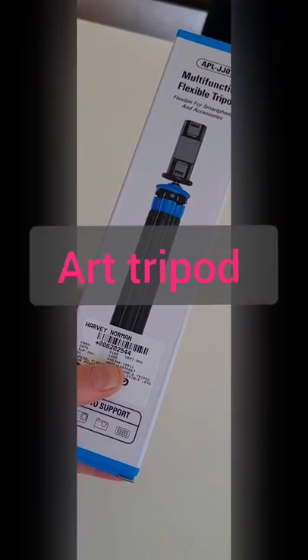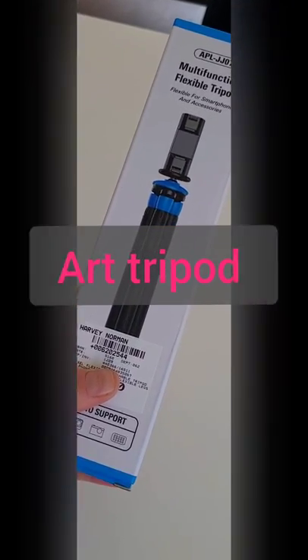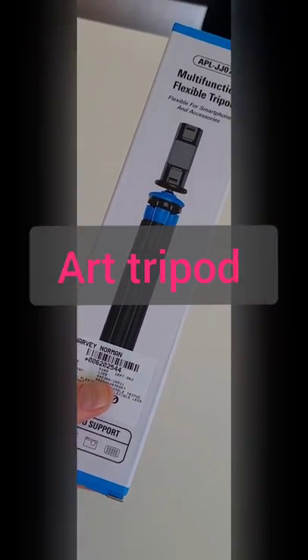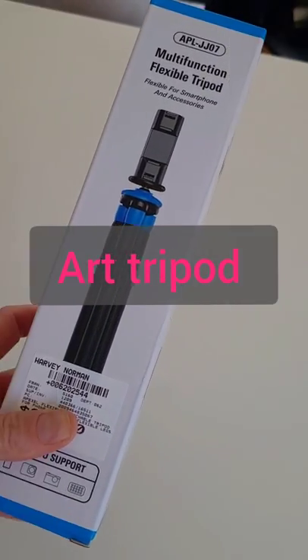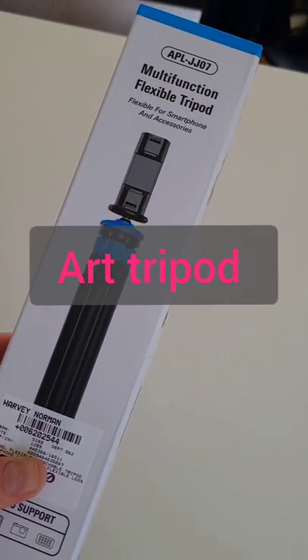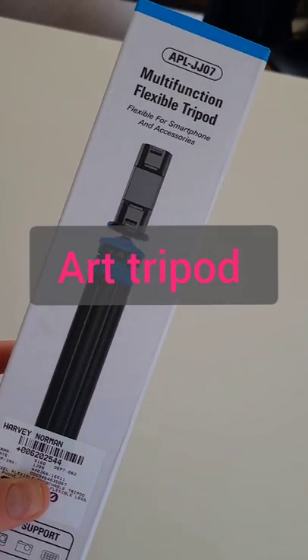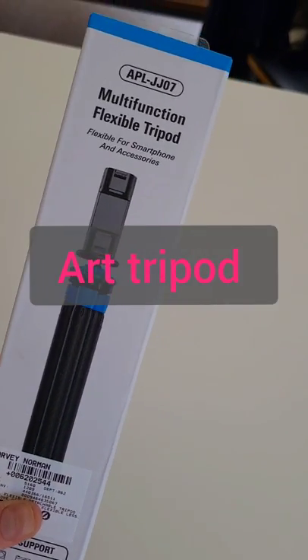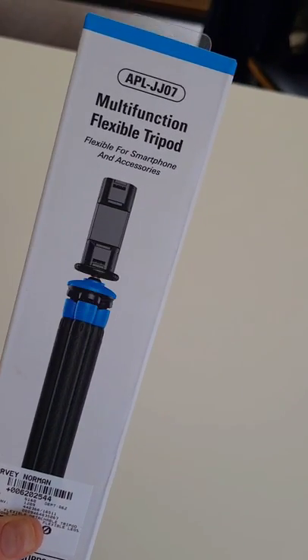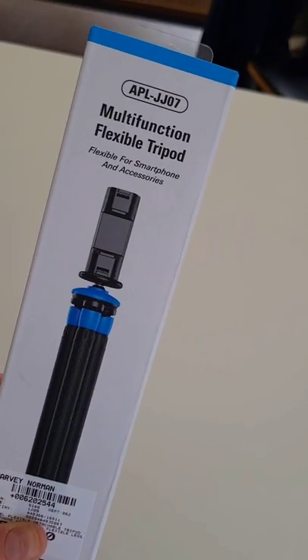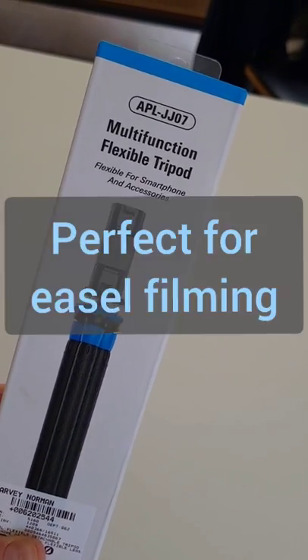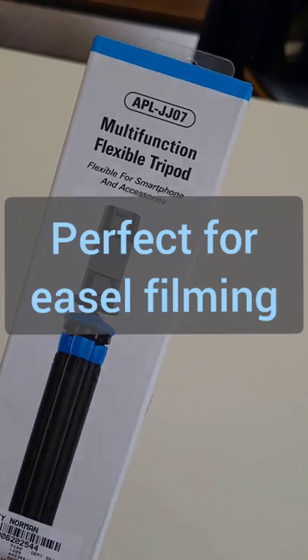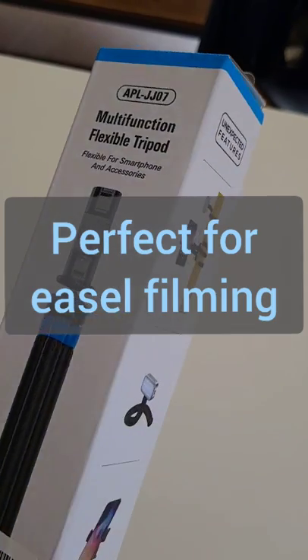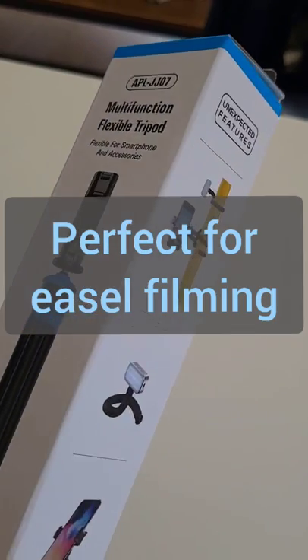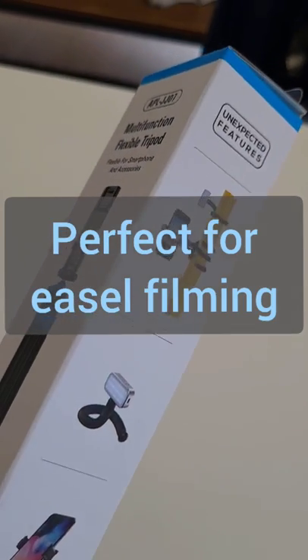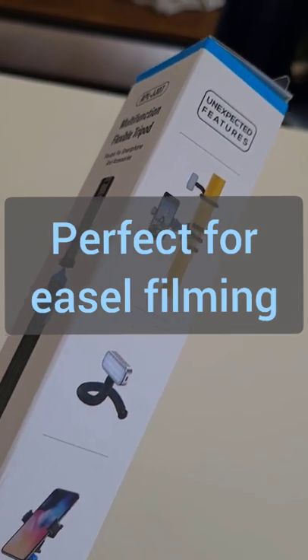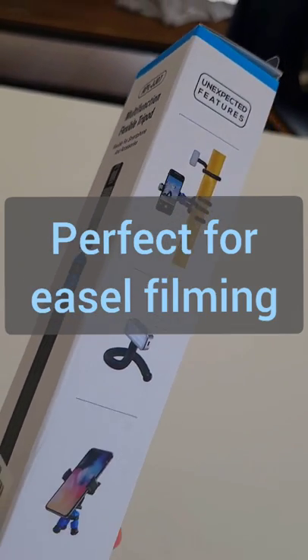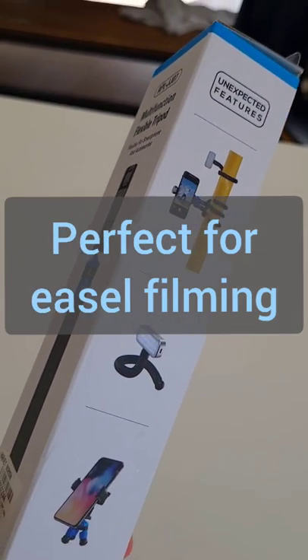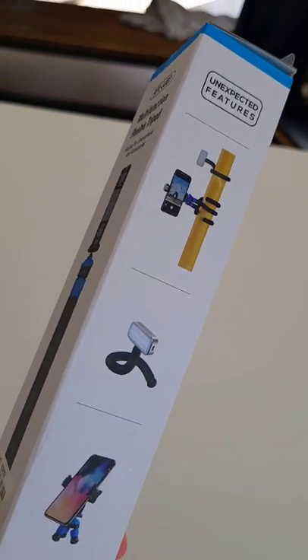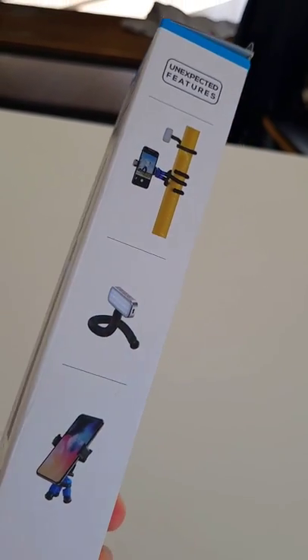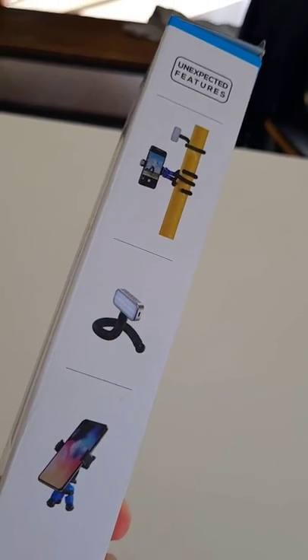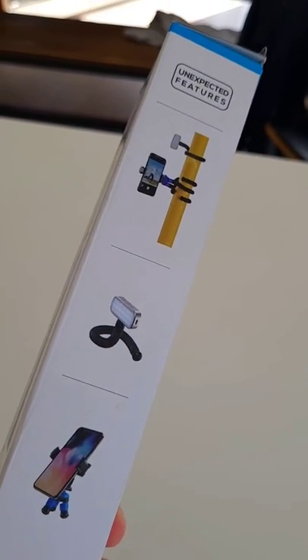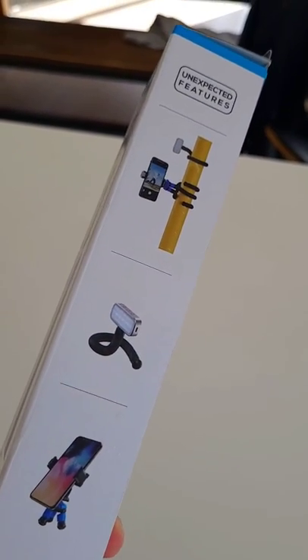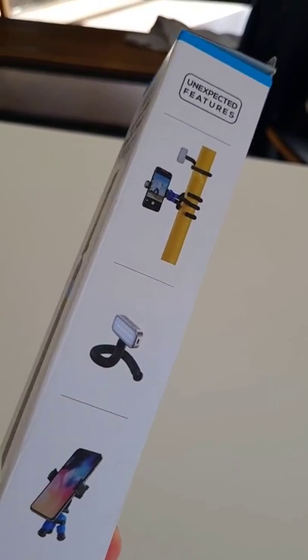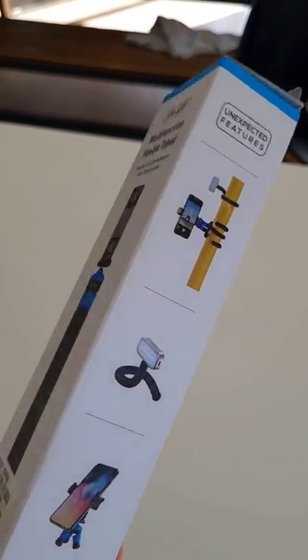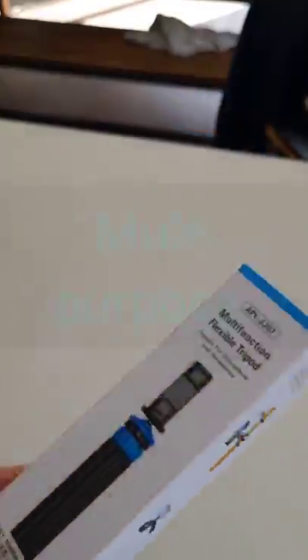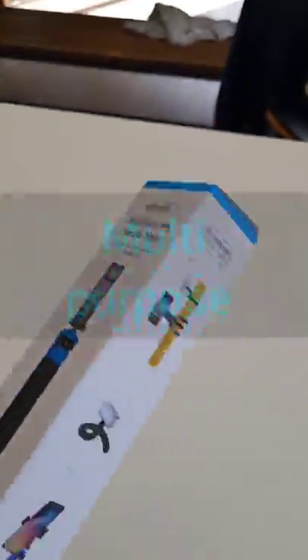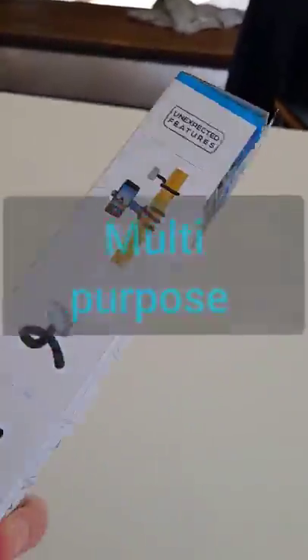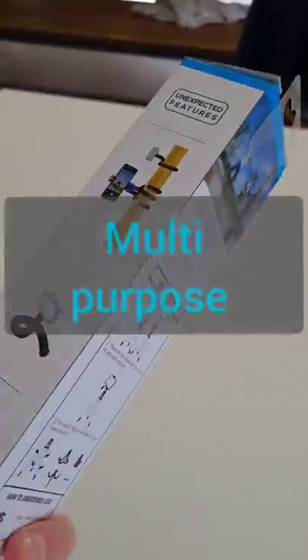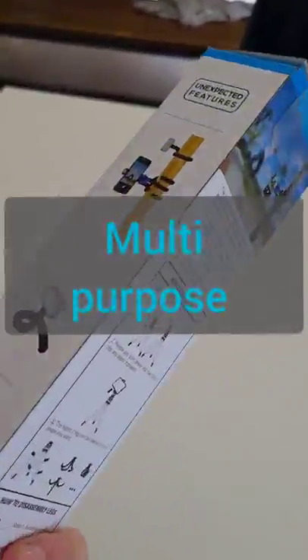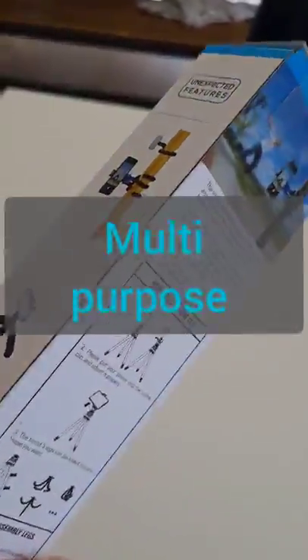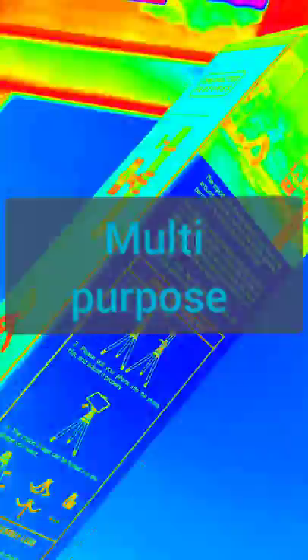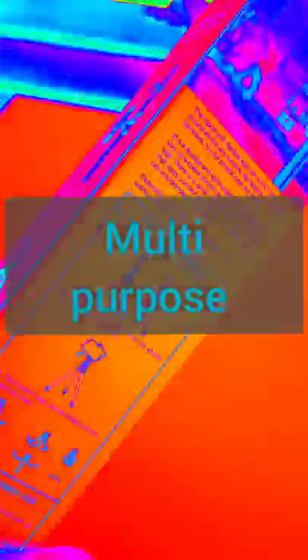Here is the new multifunctional flexible tripod. I wanted to get this for my art filming so that I can attach it to my easel,